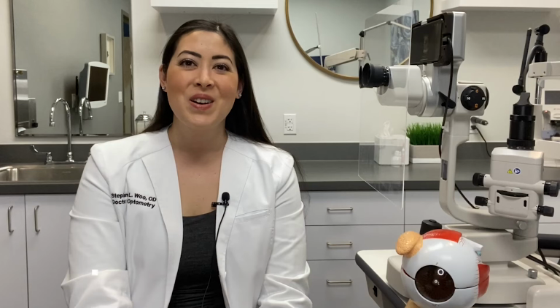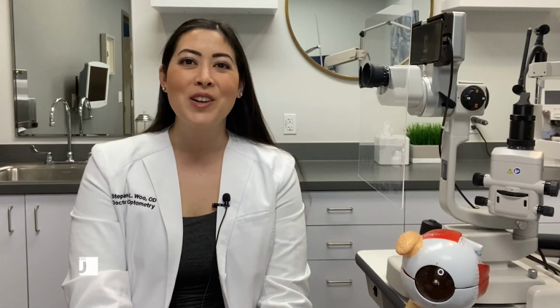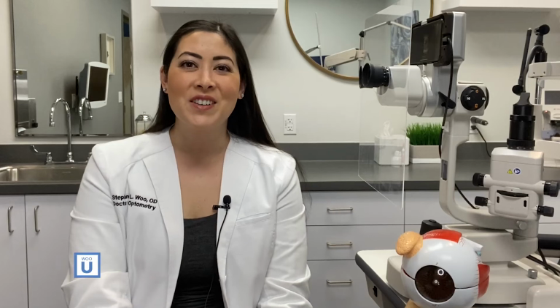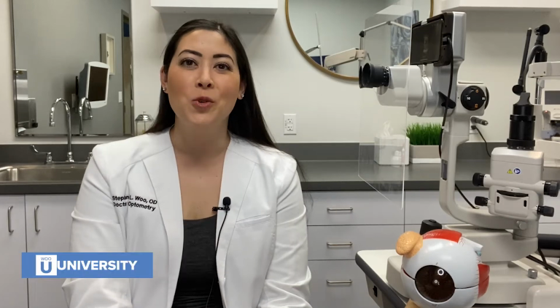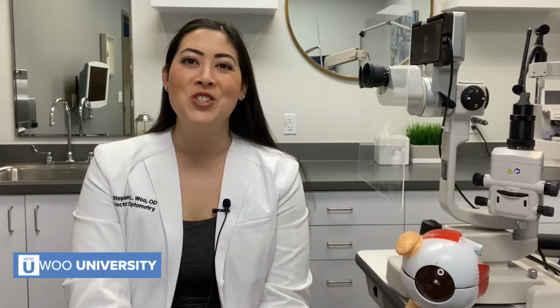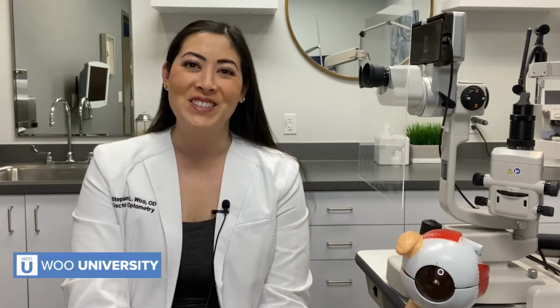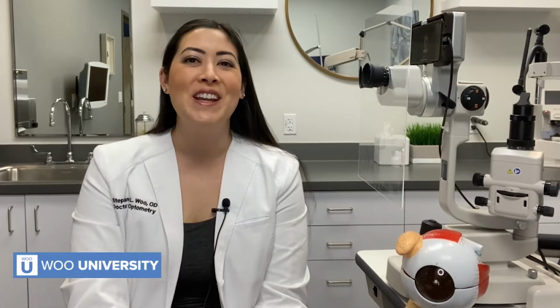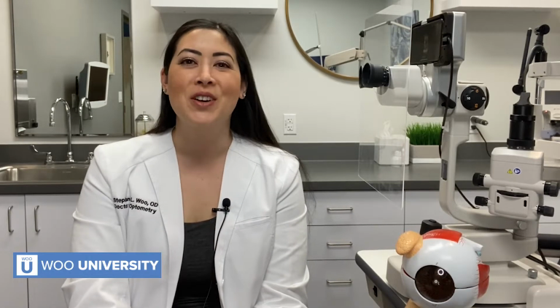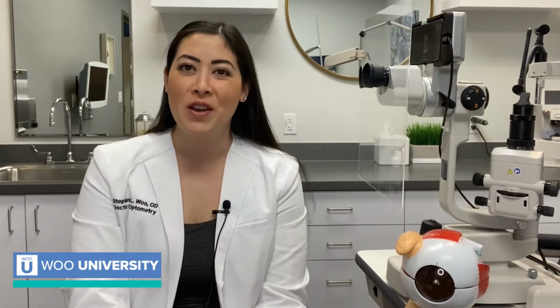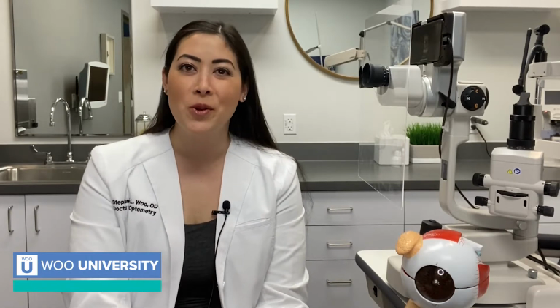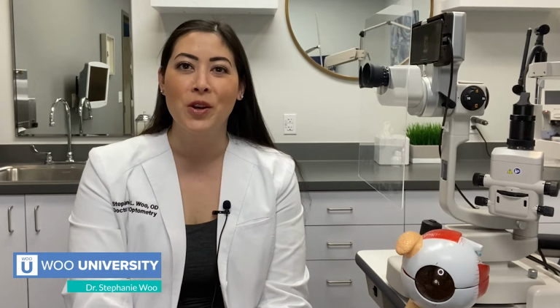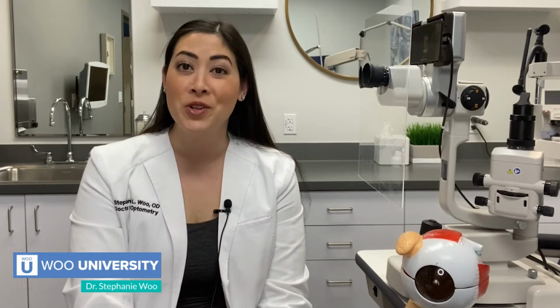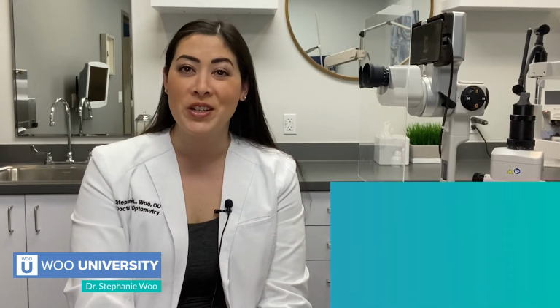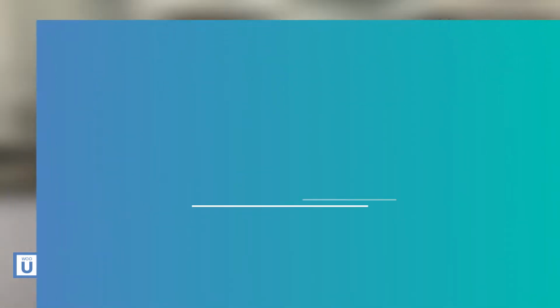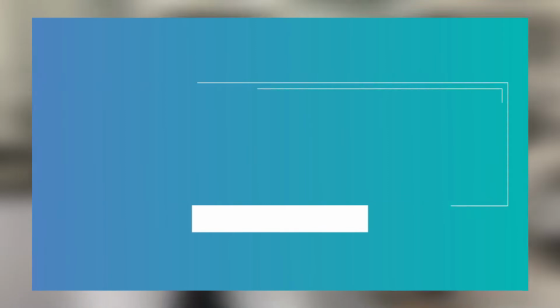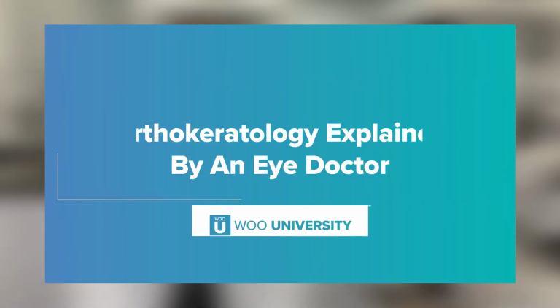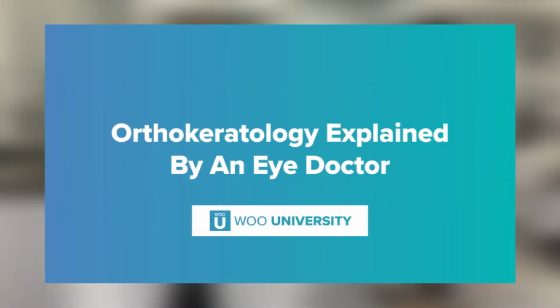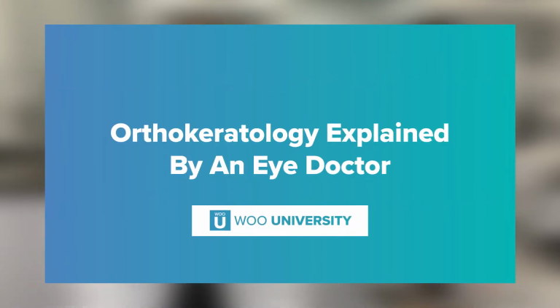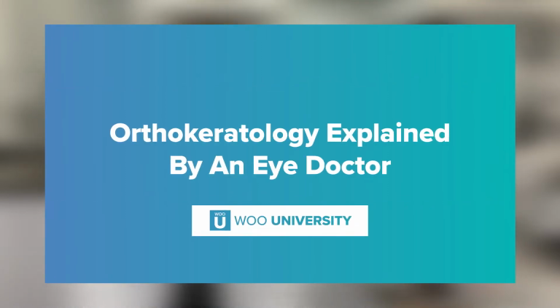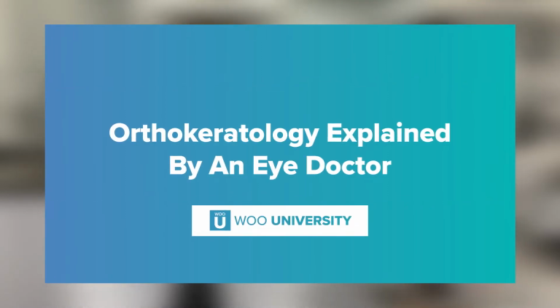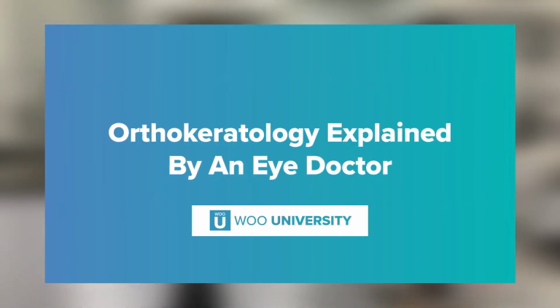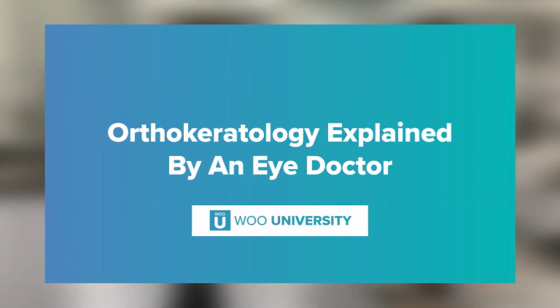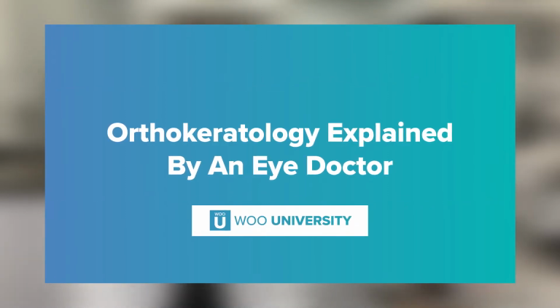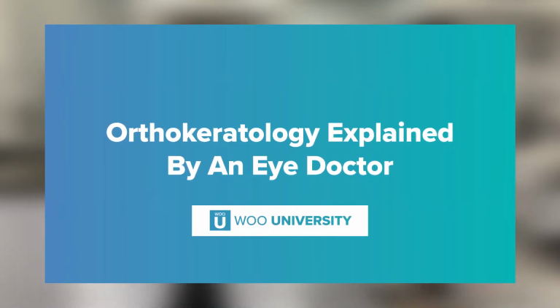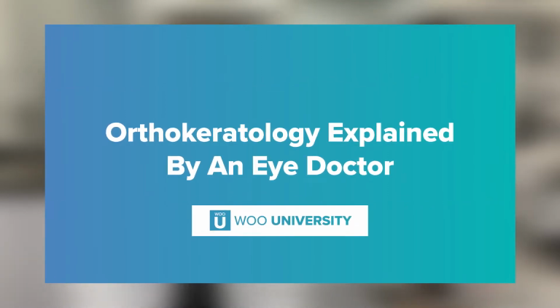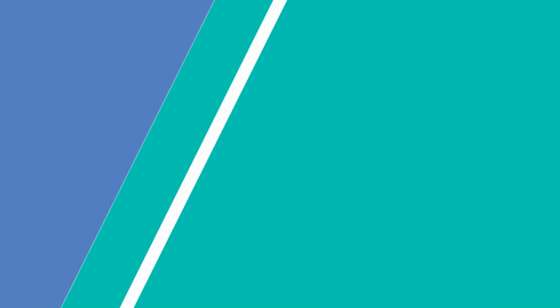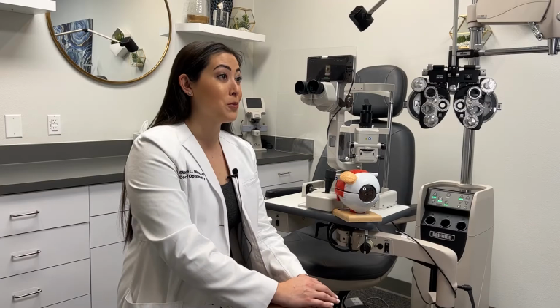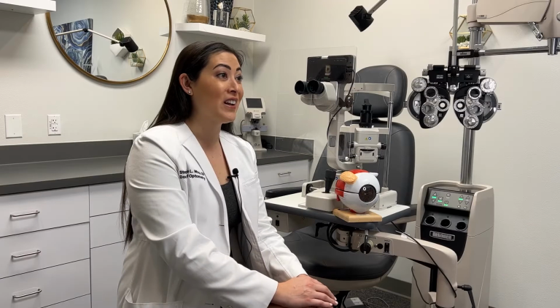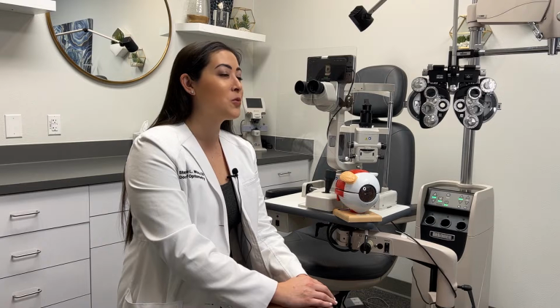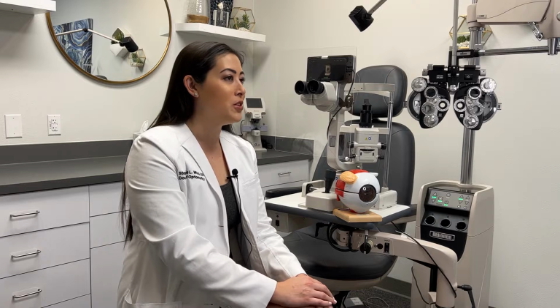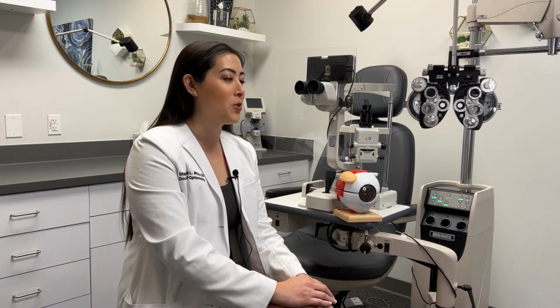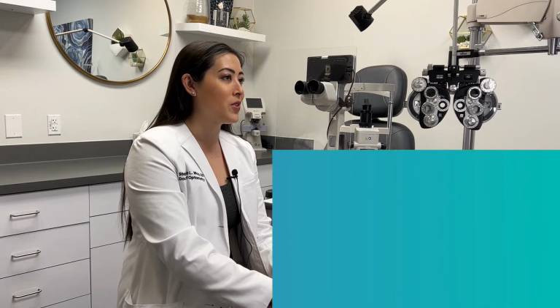Welcome back to the WUU channel. My name is Dr. Stephanie Wu from Wu University. Today we're going to be talking about what orthokeratology is, how it works, and possible candidates within your own office.